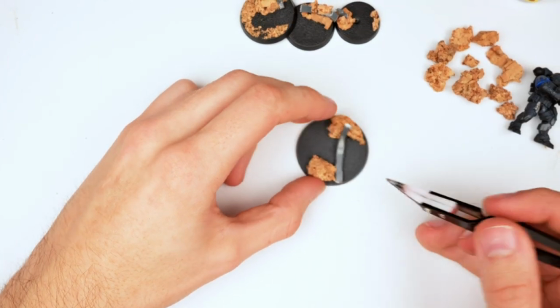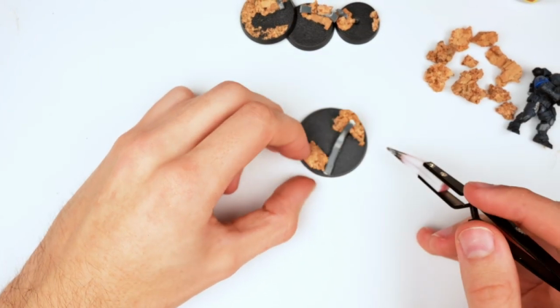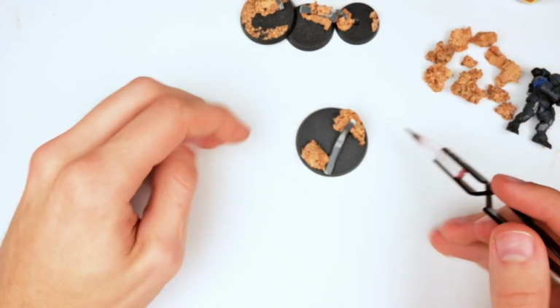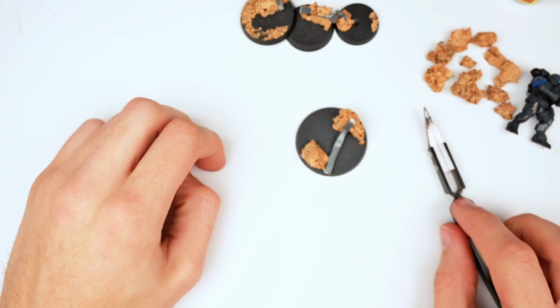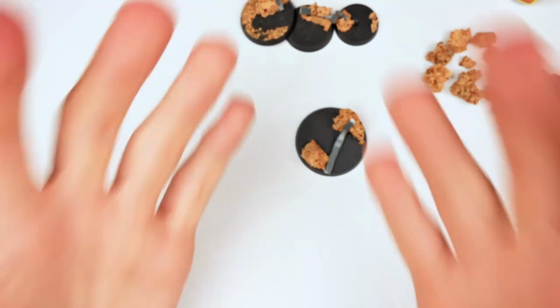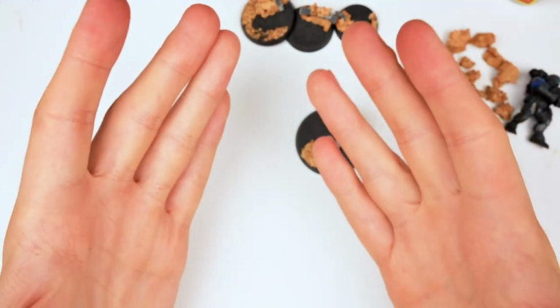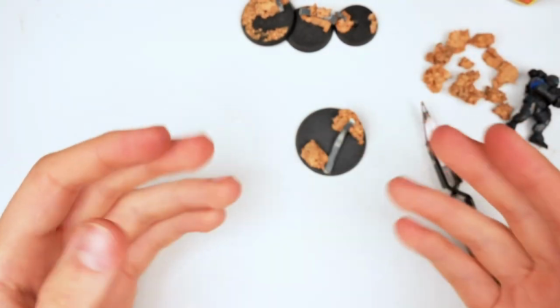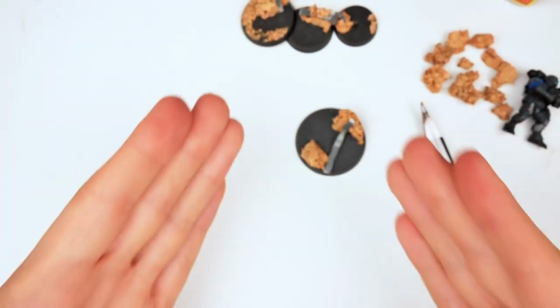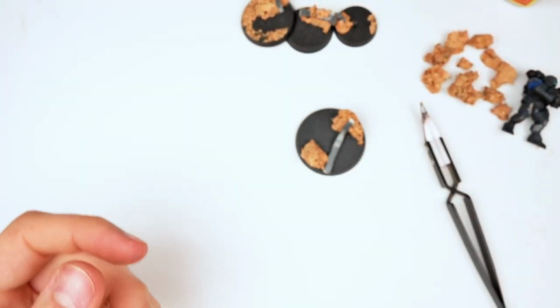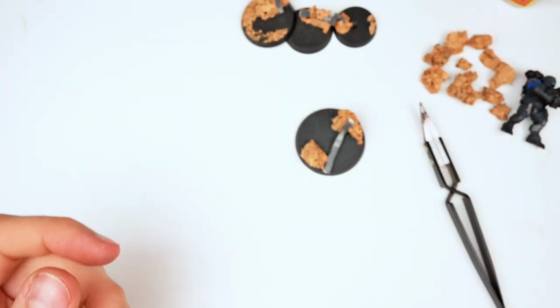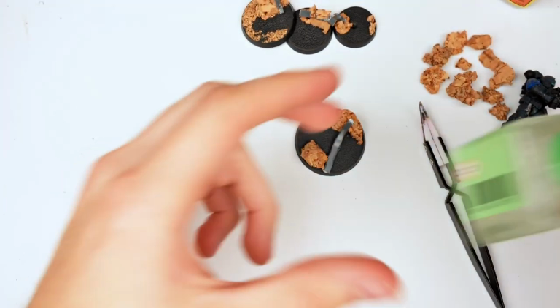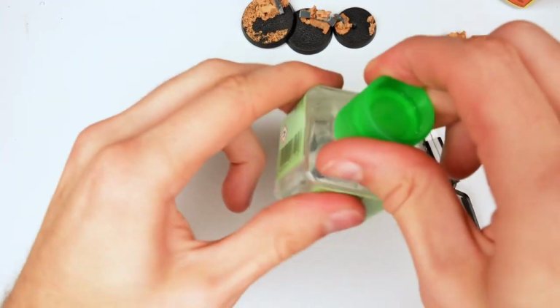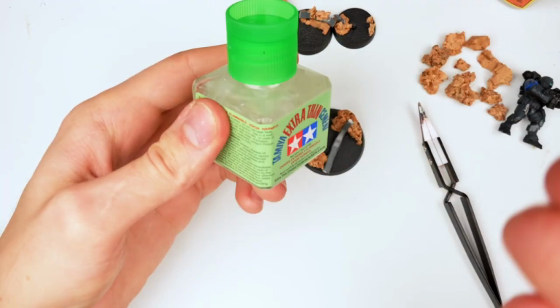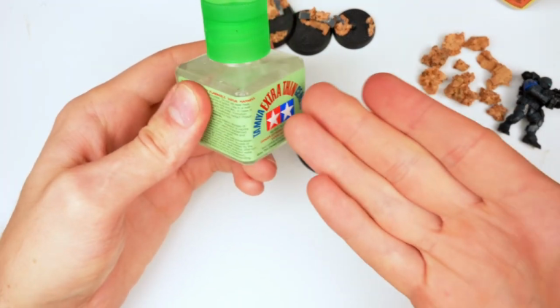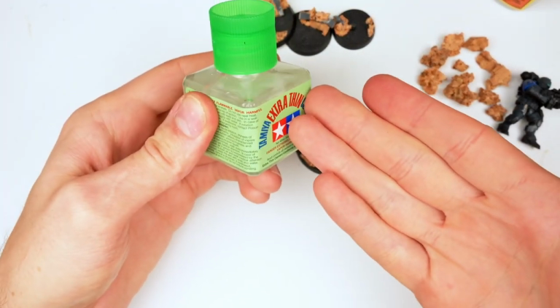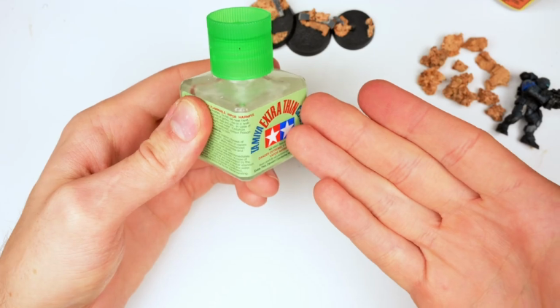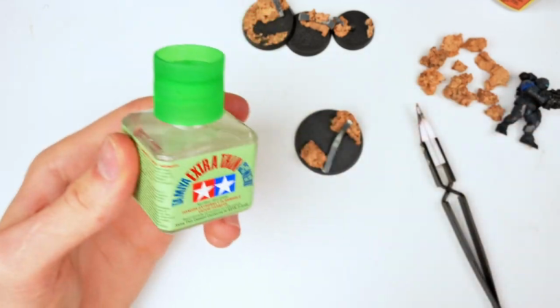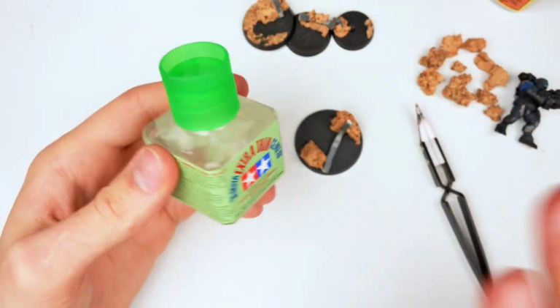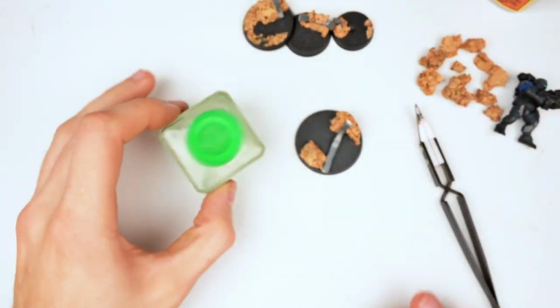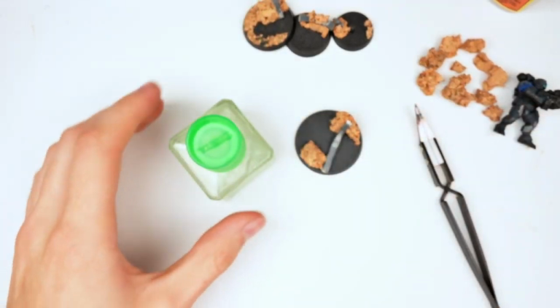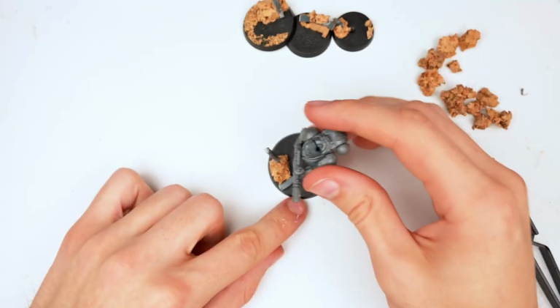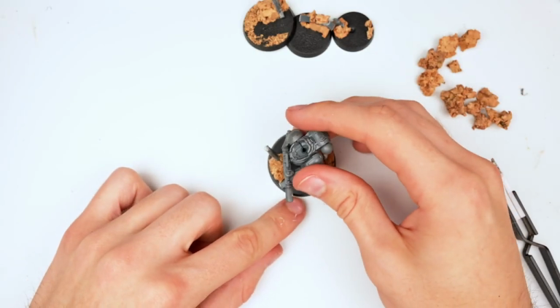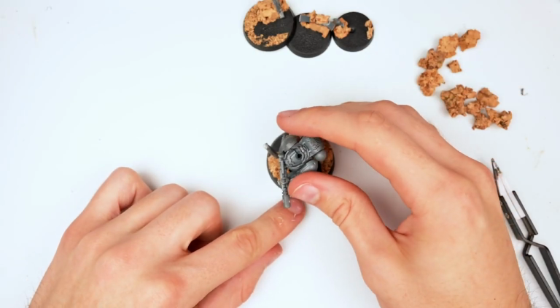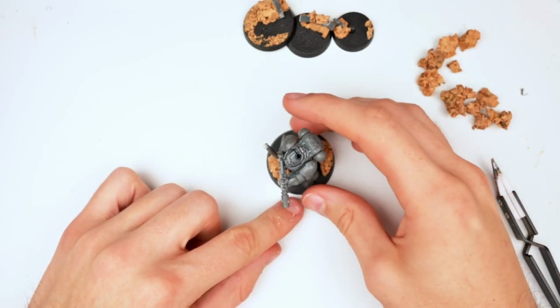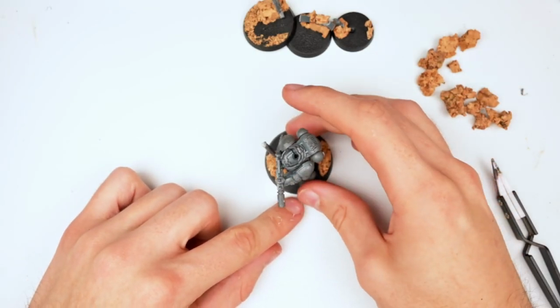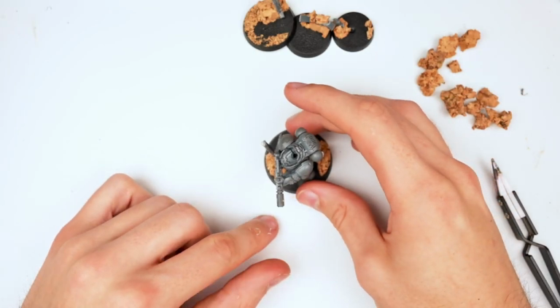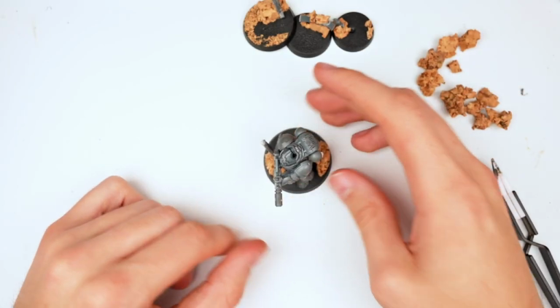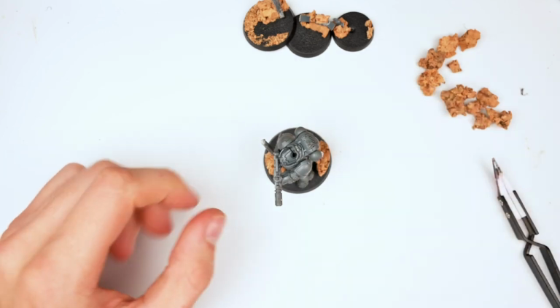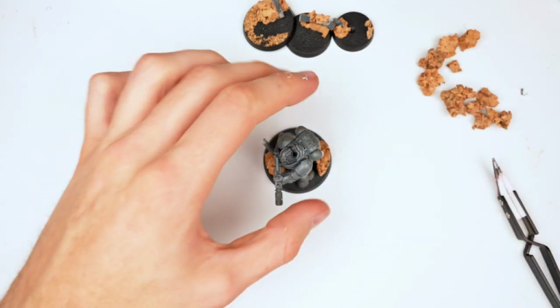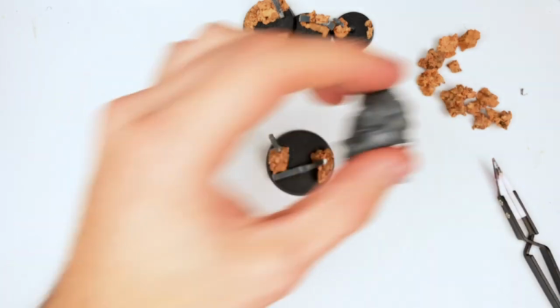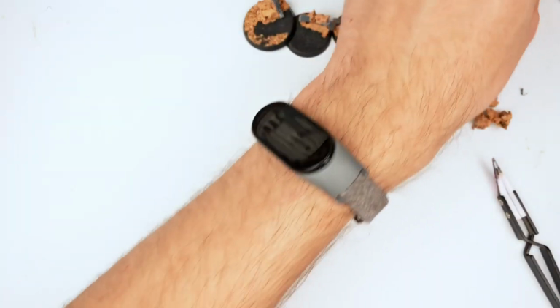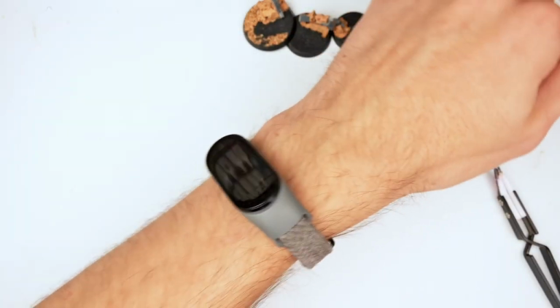I glued it with super glue, only to realize I could have just used plastic glue given that it's touching the plastic base — it would have been ten times easier. After attaching an additional metal beam, I took the miniature that would be on this base and made sure nothing was getting in the way.